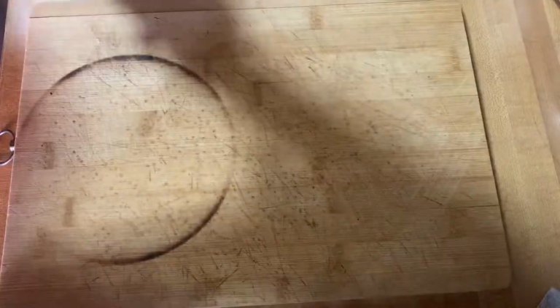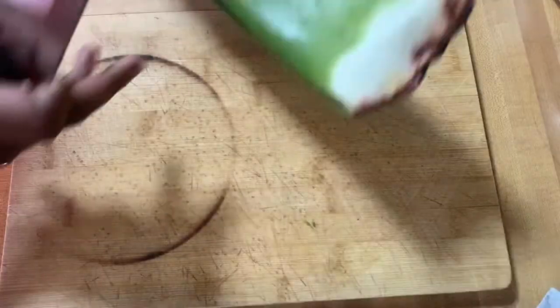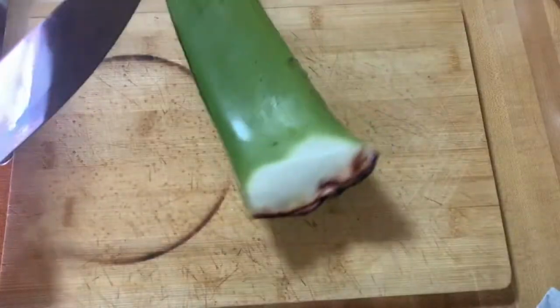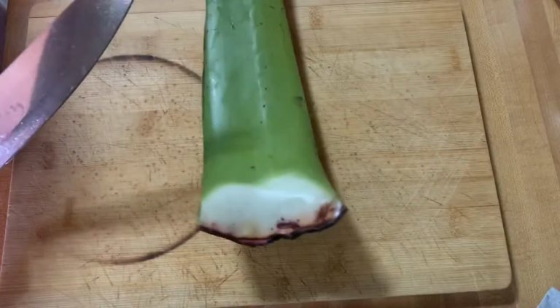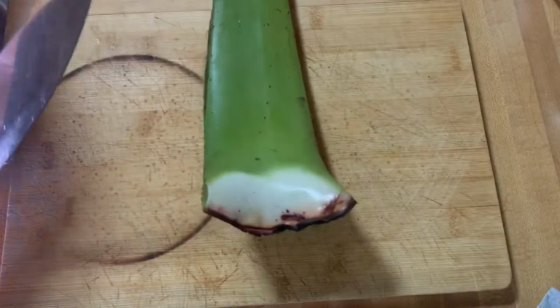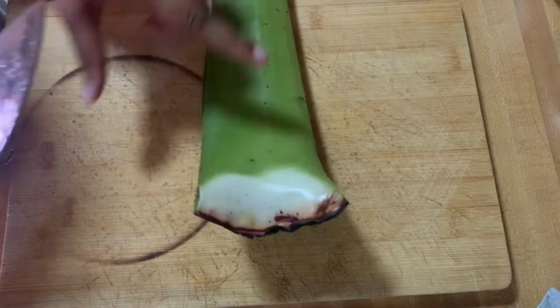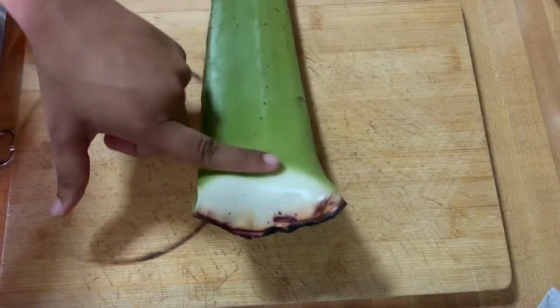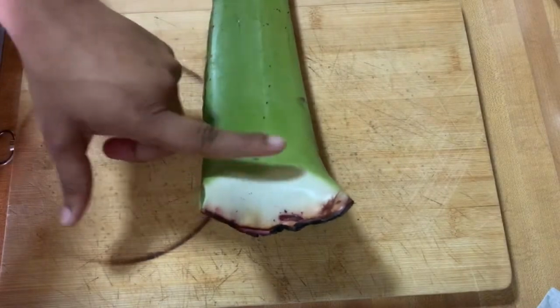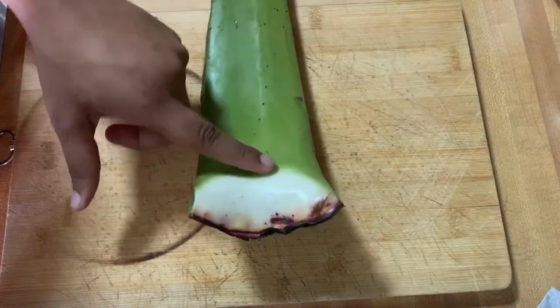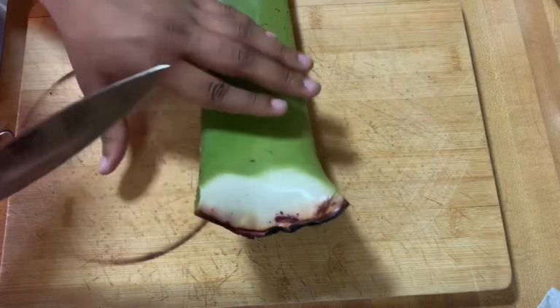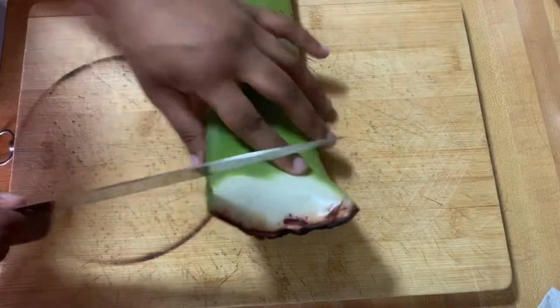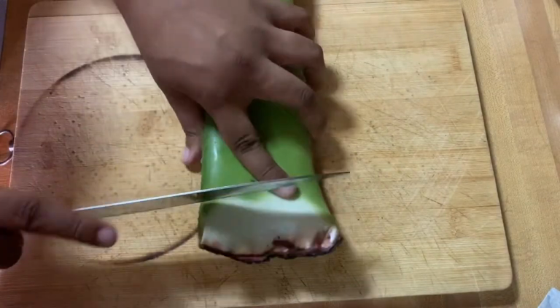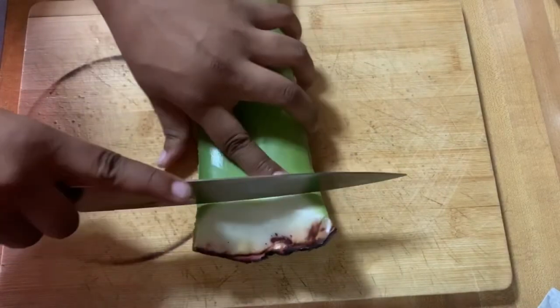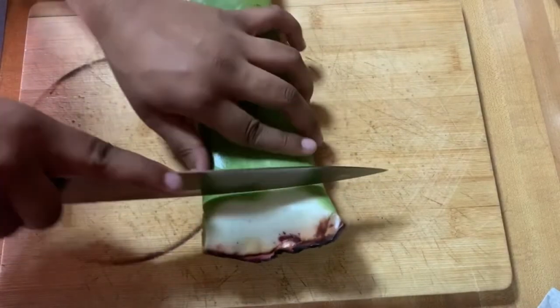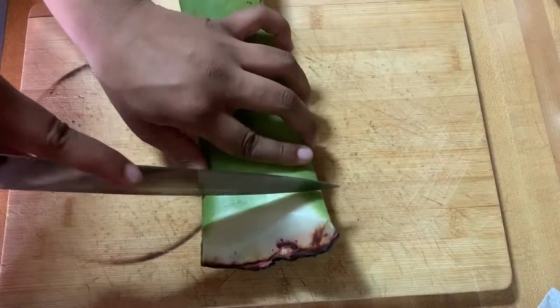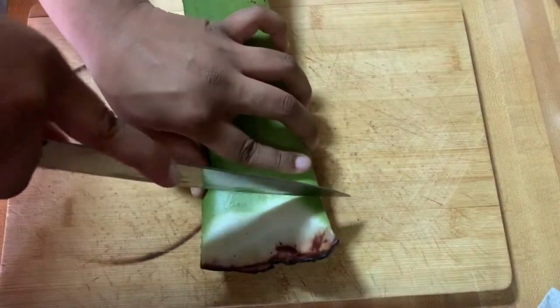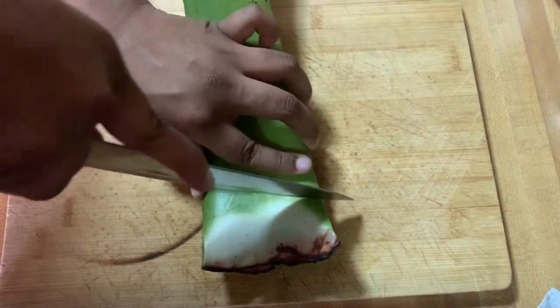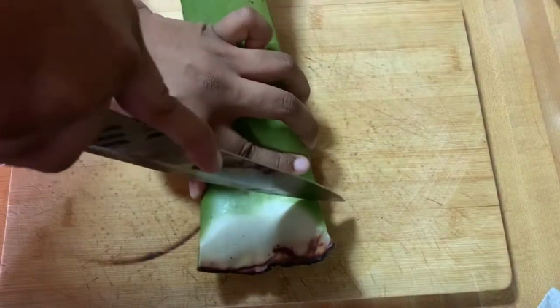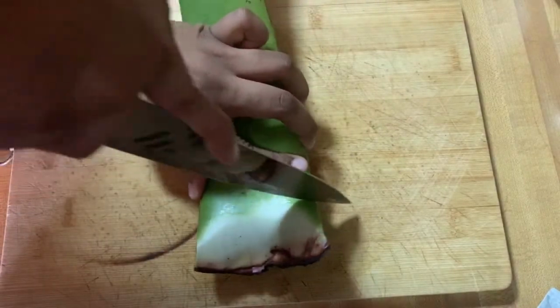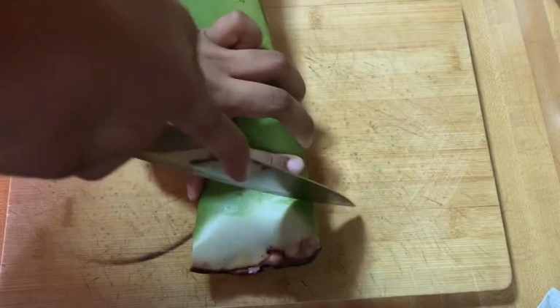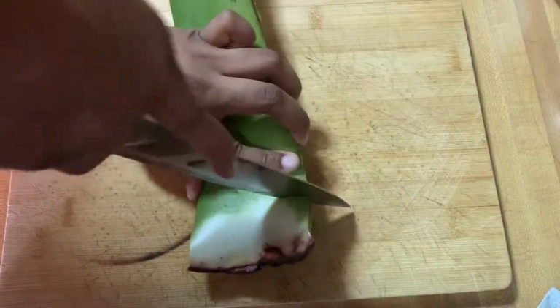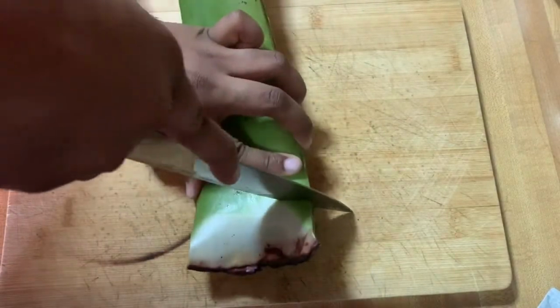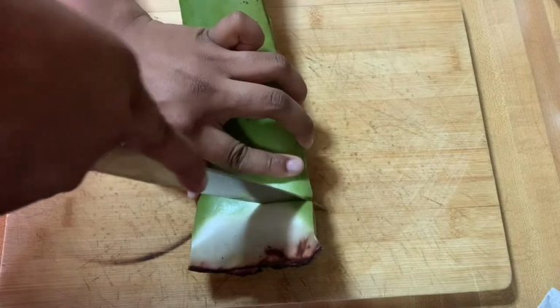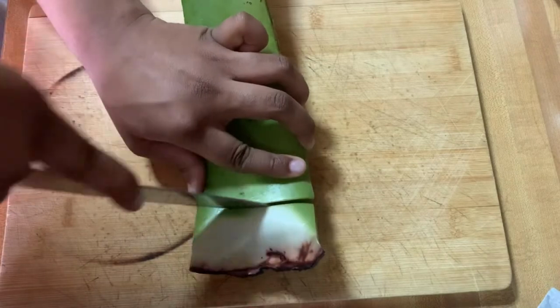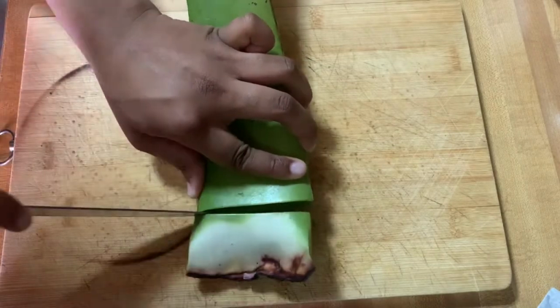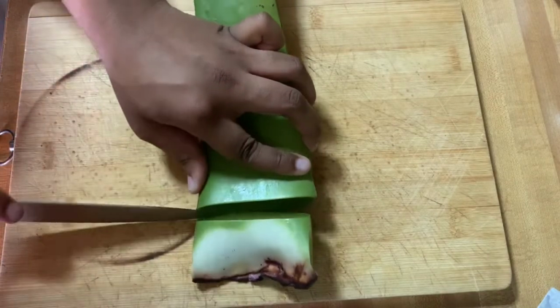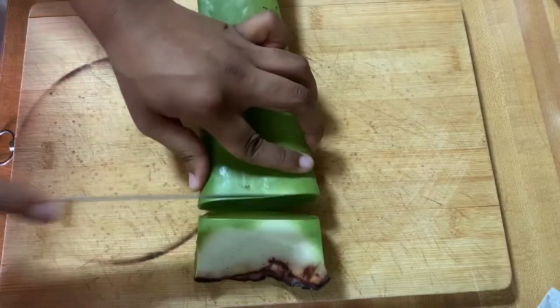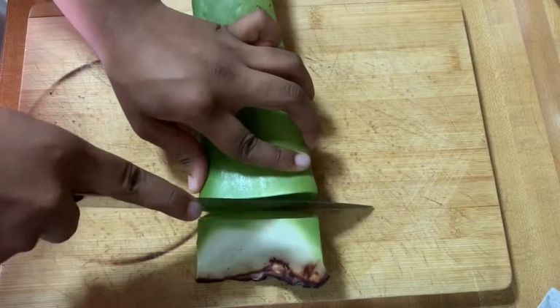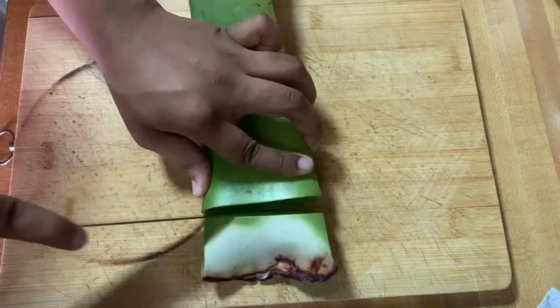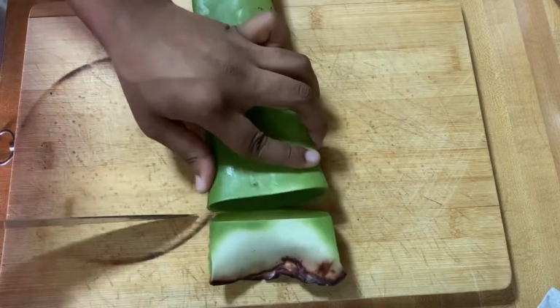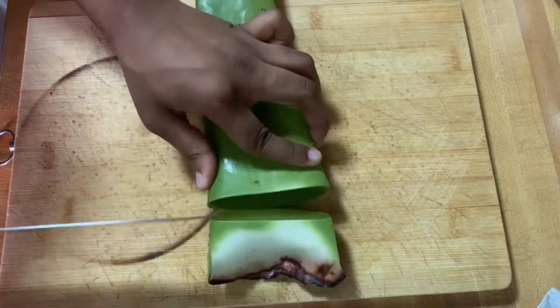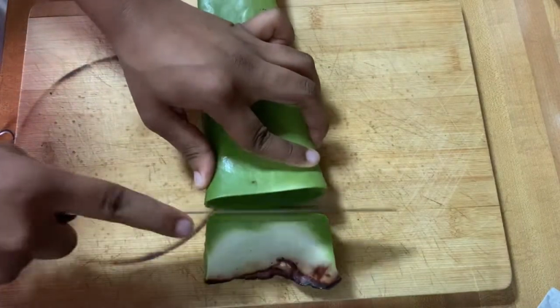Now that we cut off the edges, I'm gonna go ahead and take that white part off, because I'm not really sure if it has anything in the first place, but I'm gonna cut that off and save it for later.